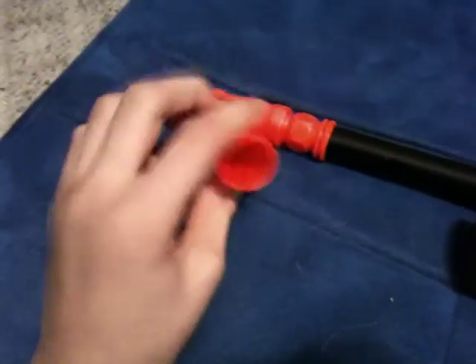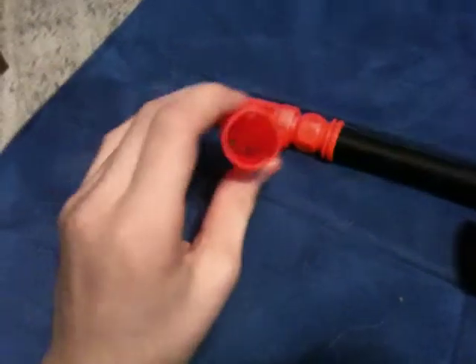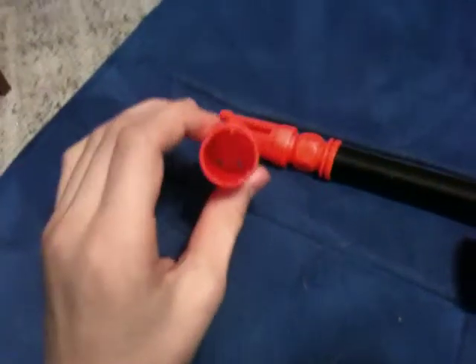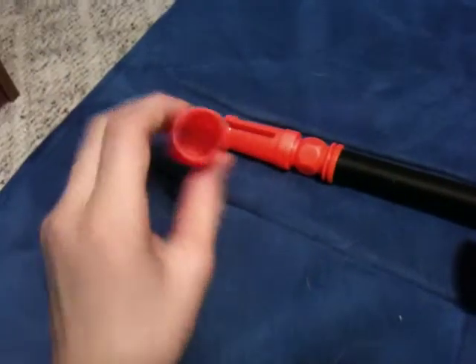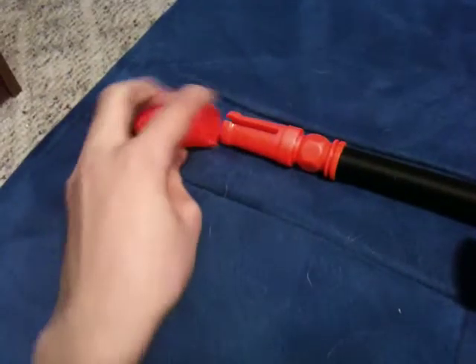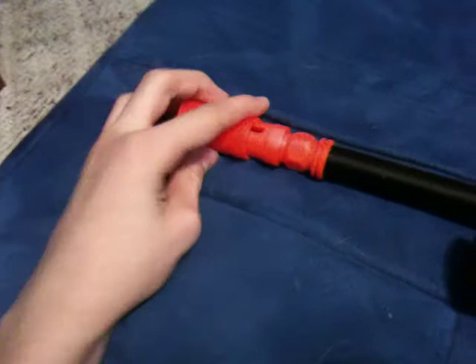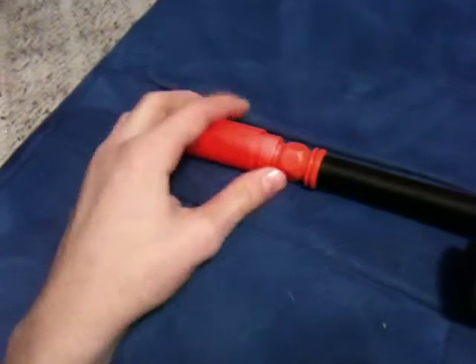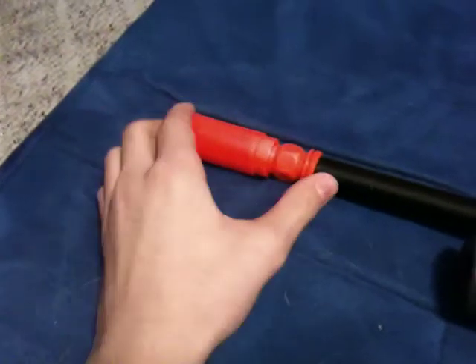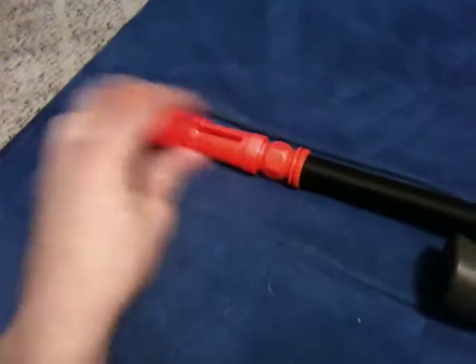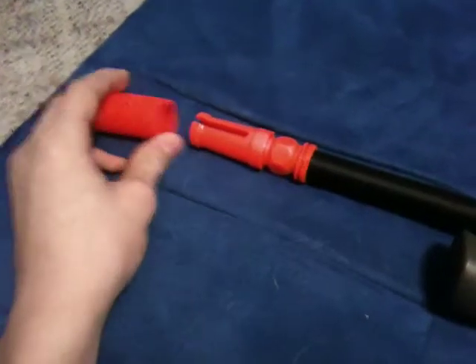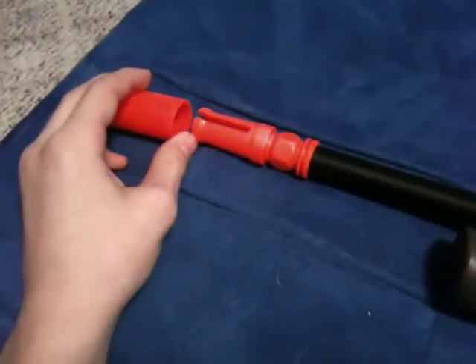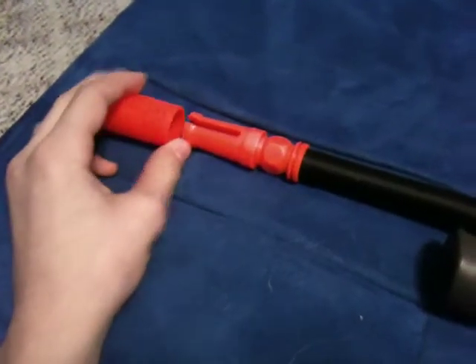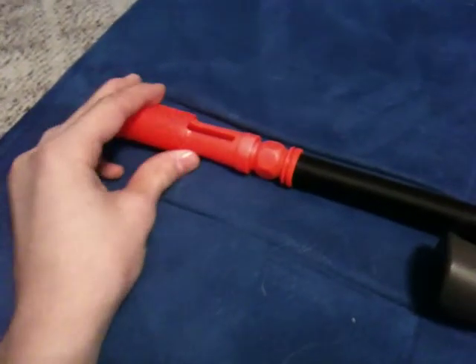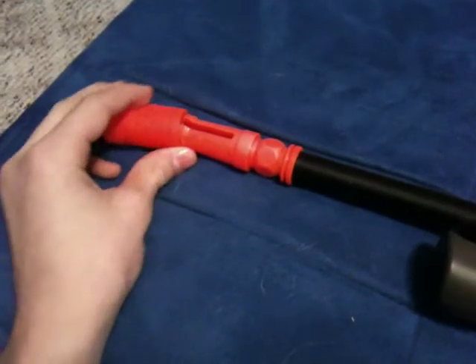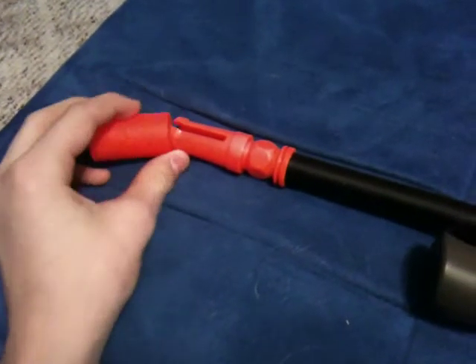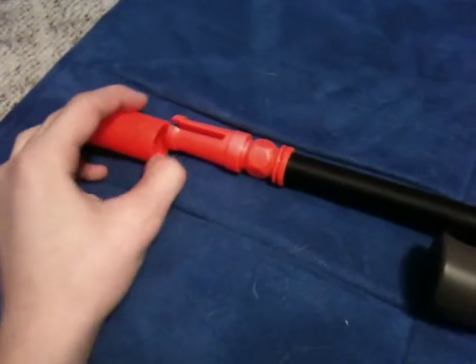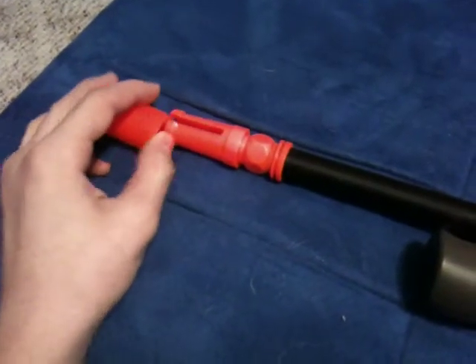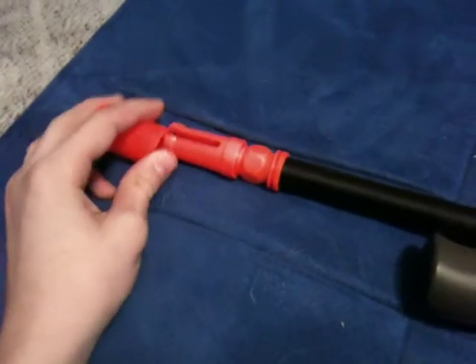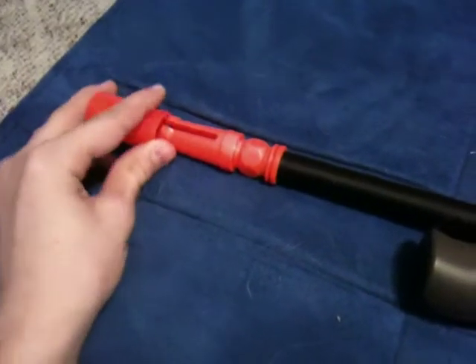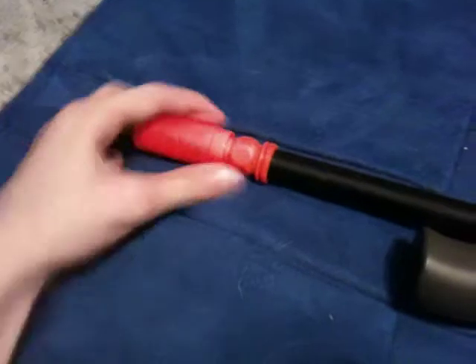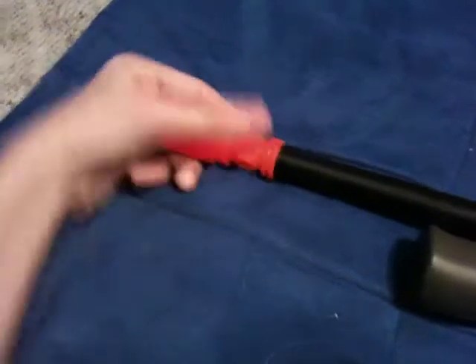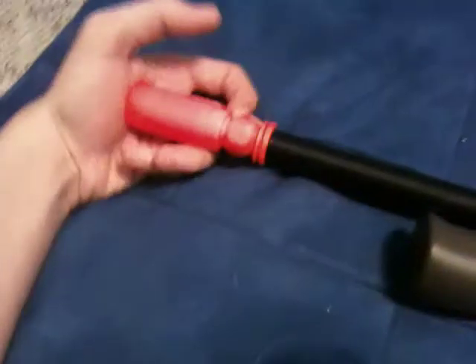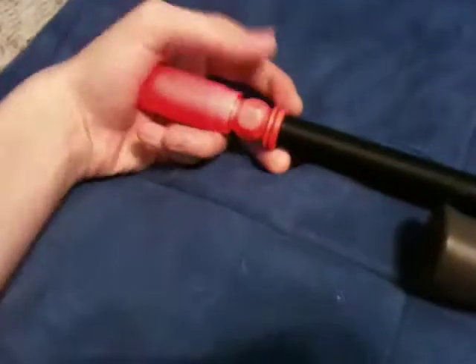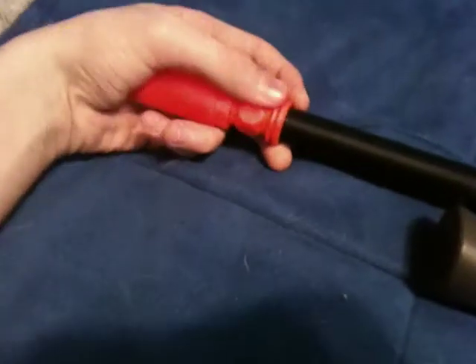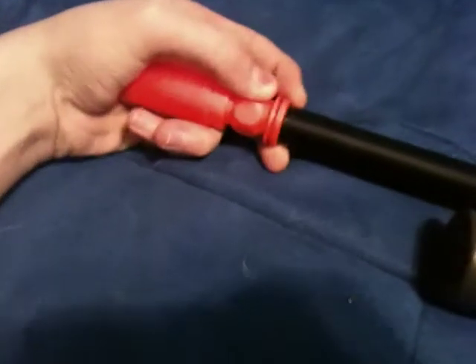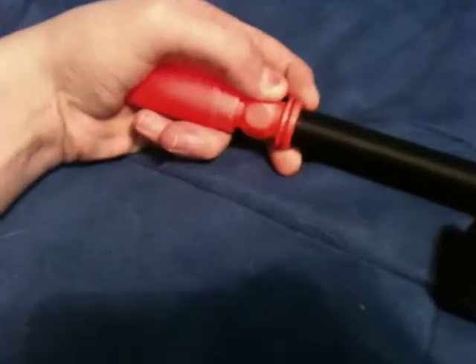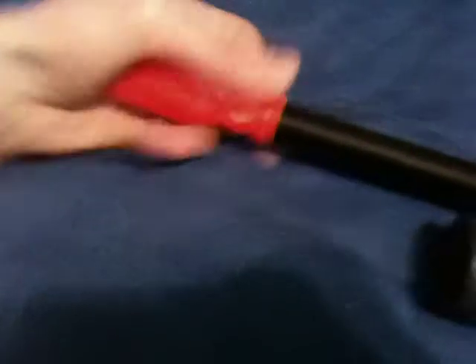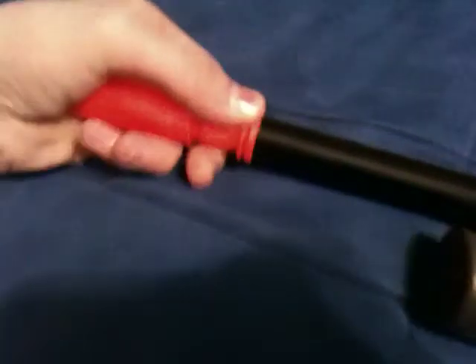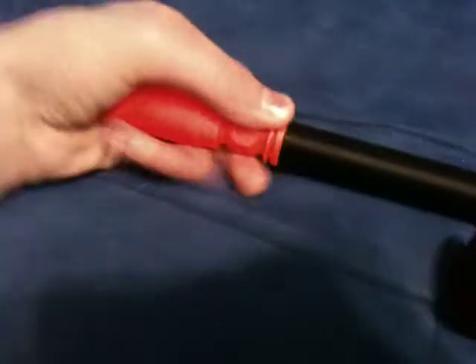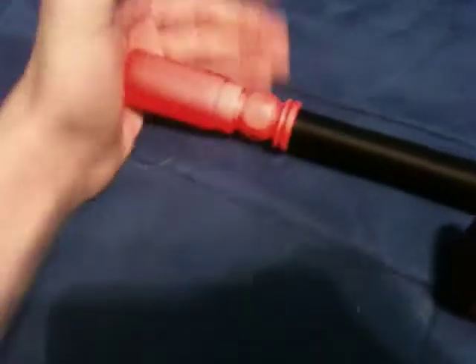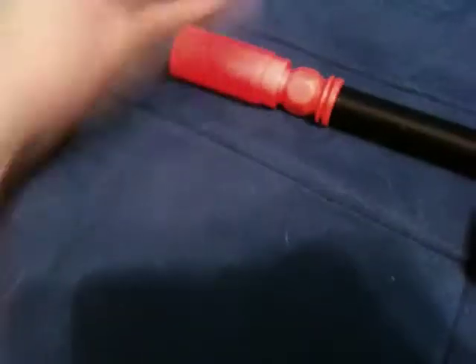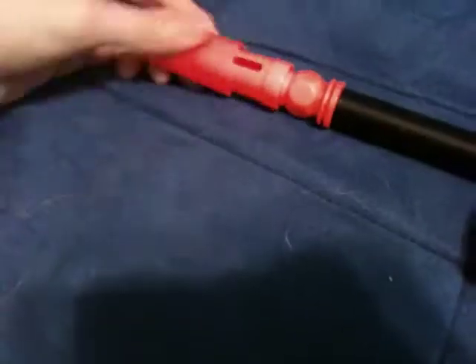It comes with a barrel cover. It's a very big orange tip, which is a drawback. But if you're not going to wars or anything, you can just keep it with this barrel cover.